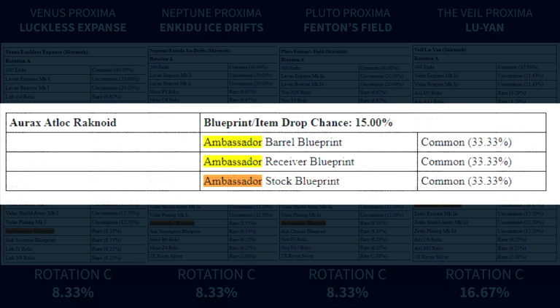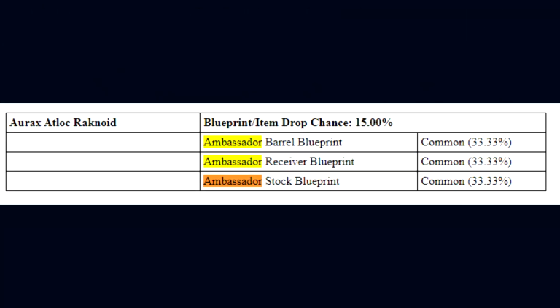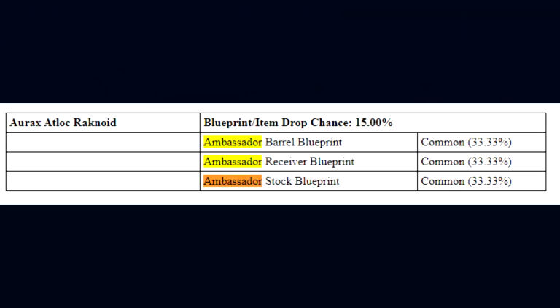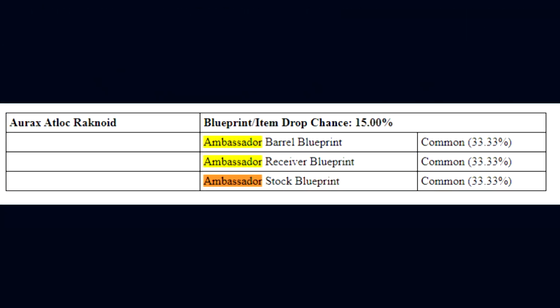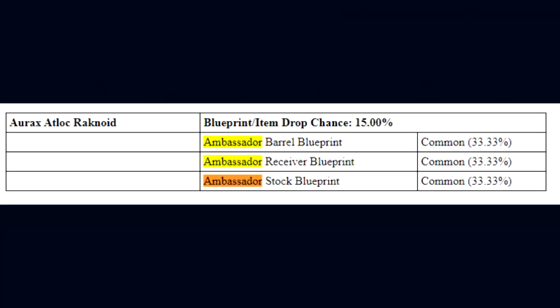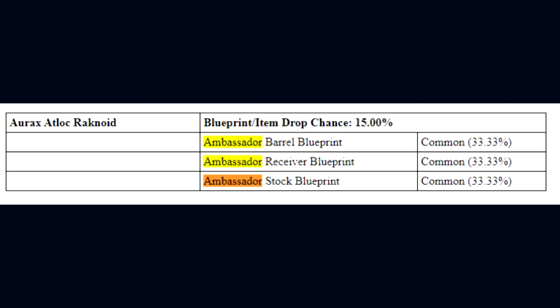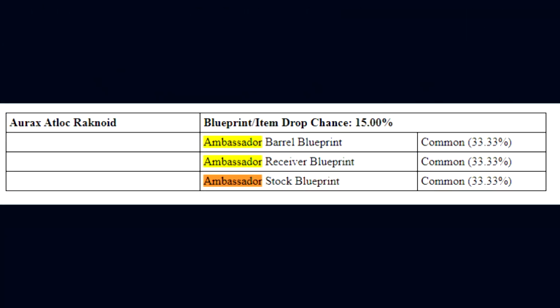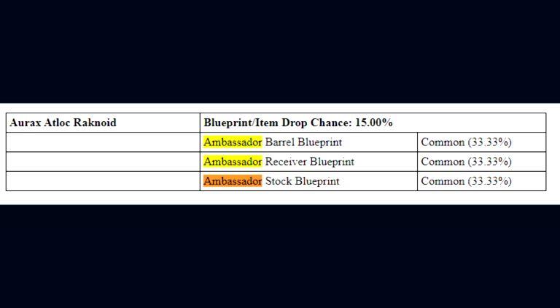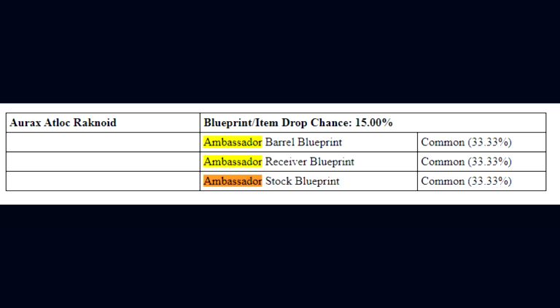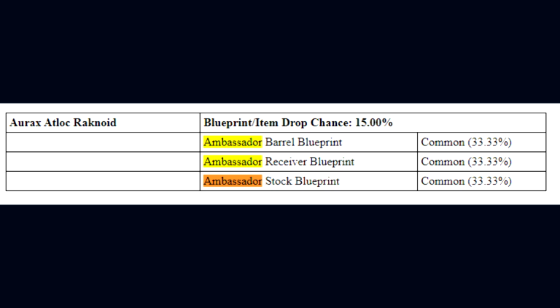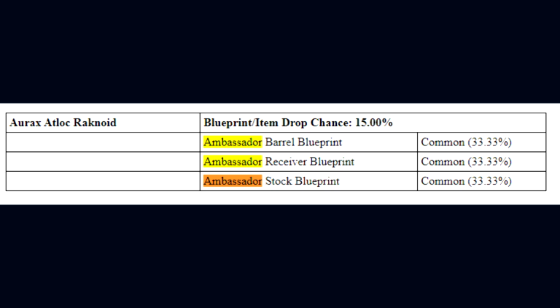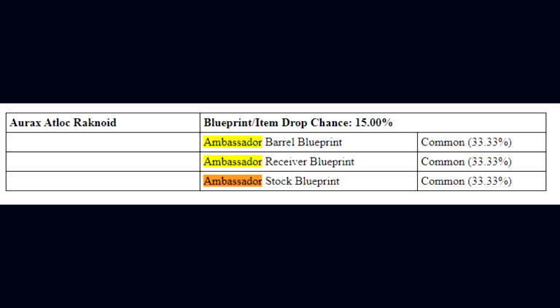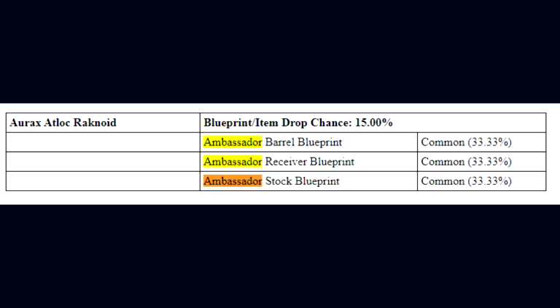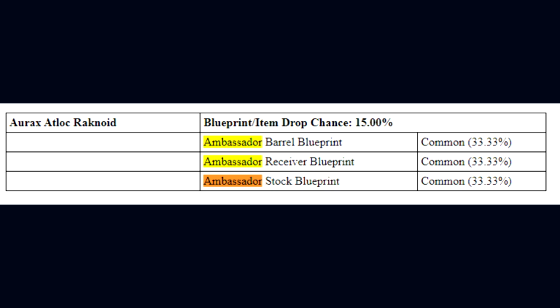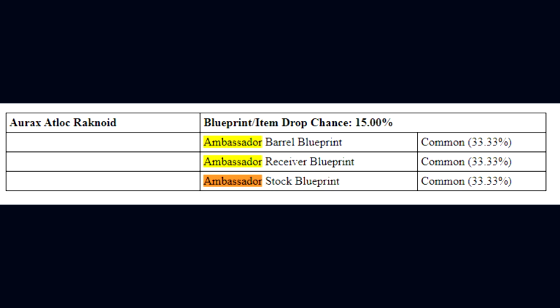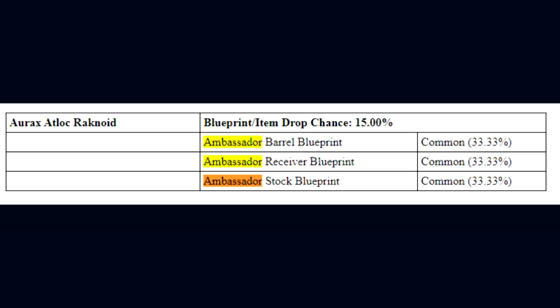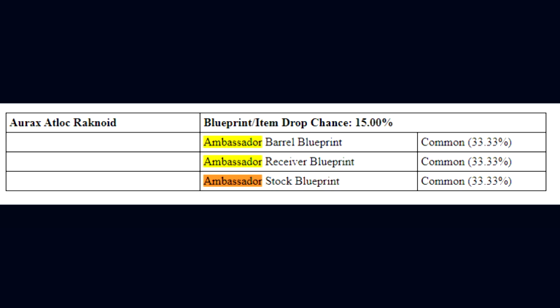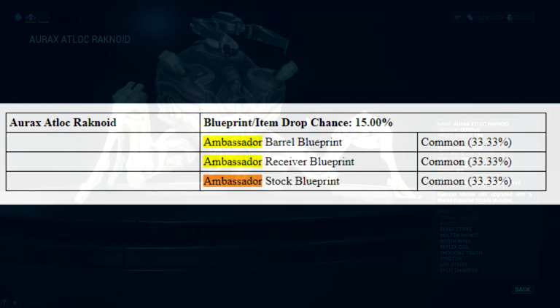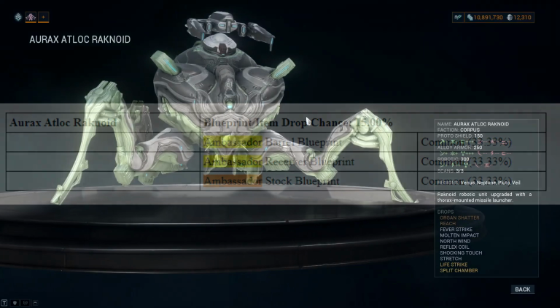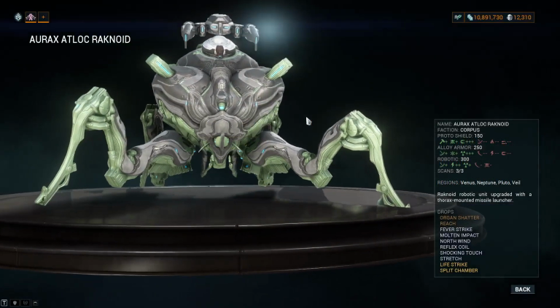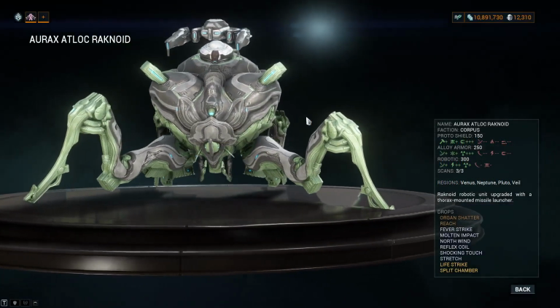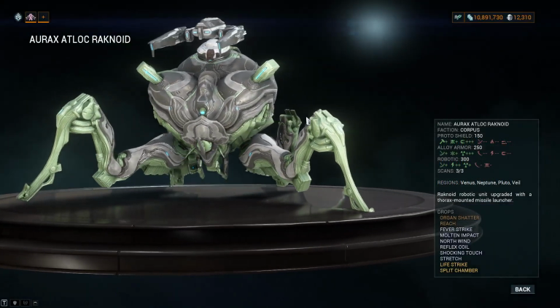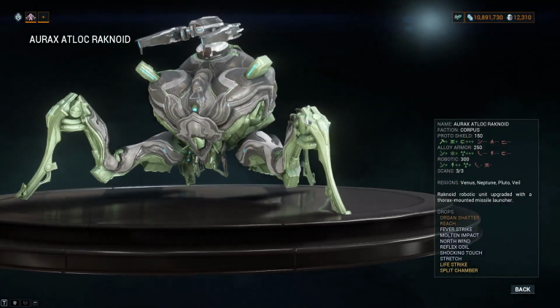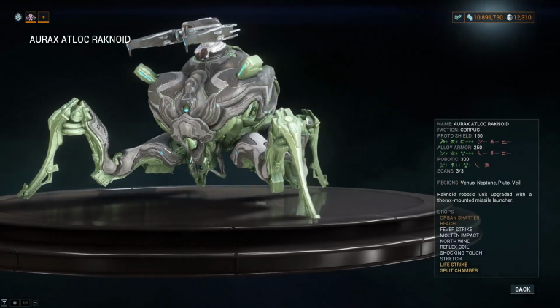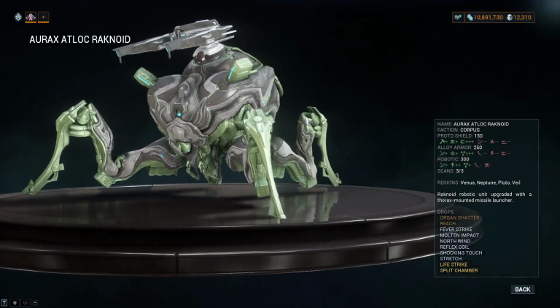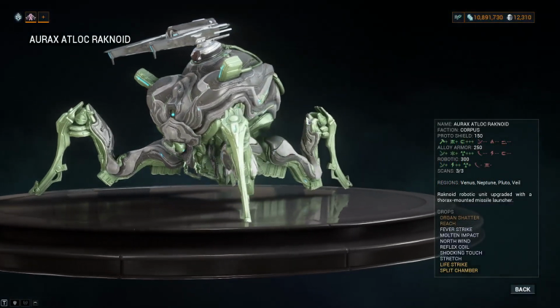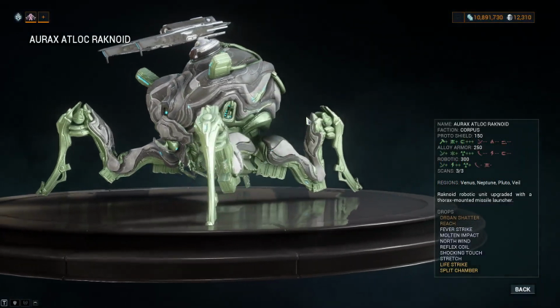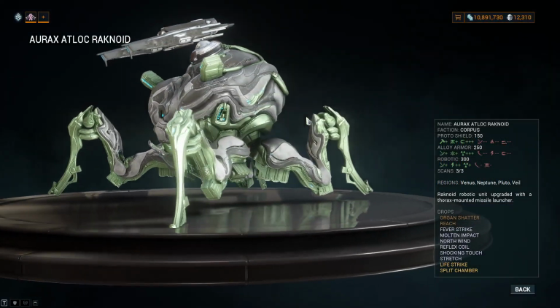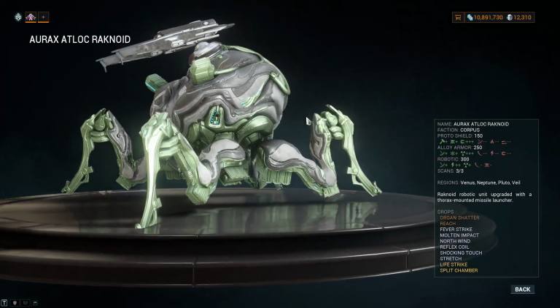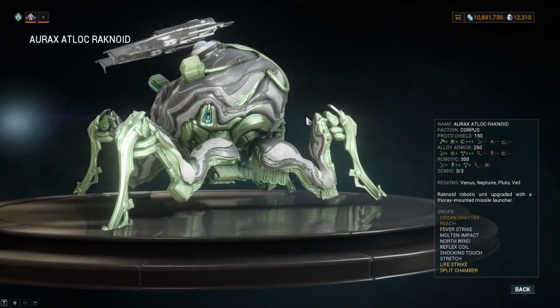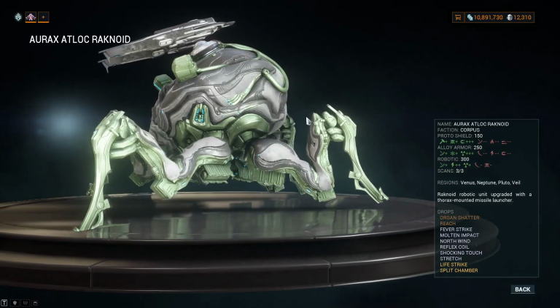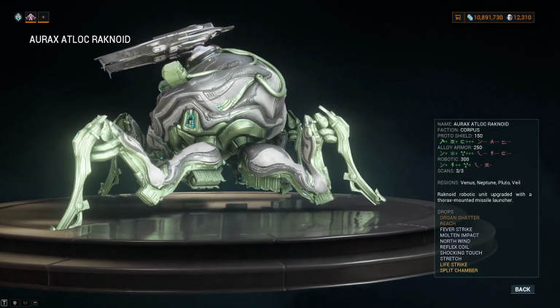As for the Ambassador's components — that being the Barrel, Receiver, and Stock — they each share a 5% chance to drop from the Oryx Atlock Rachnoid Units found throughout Corpus Railjack Empyrean Missions.